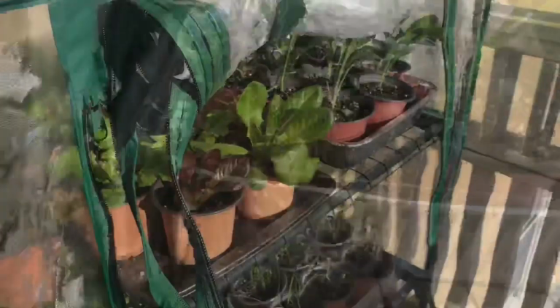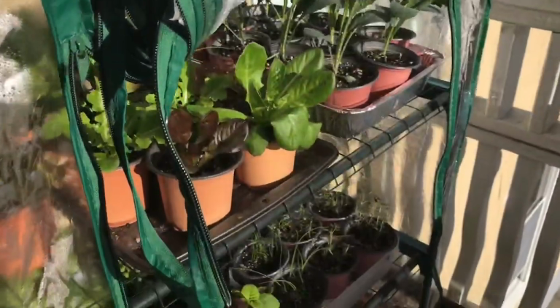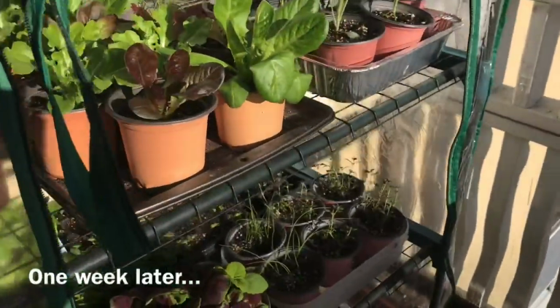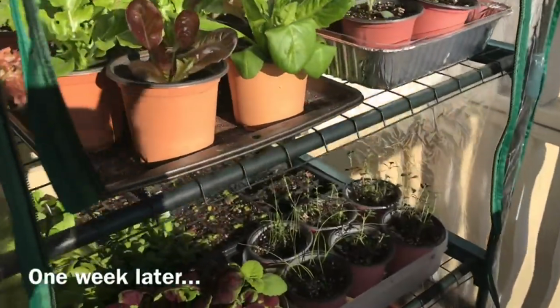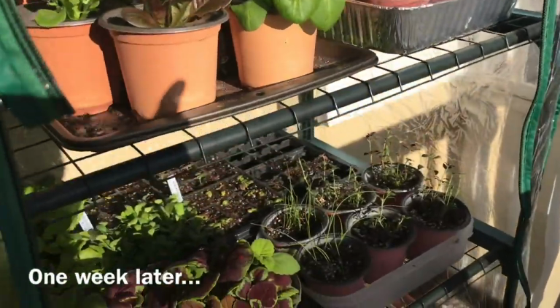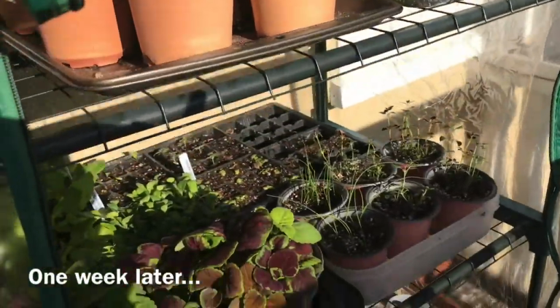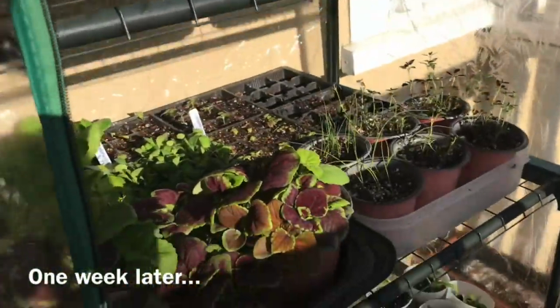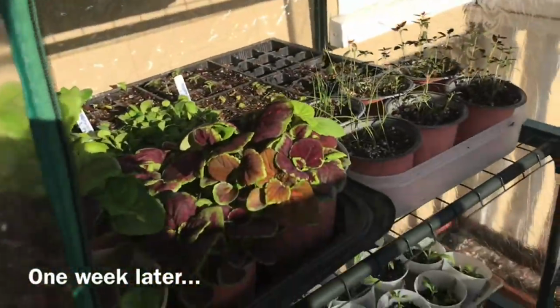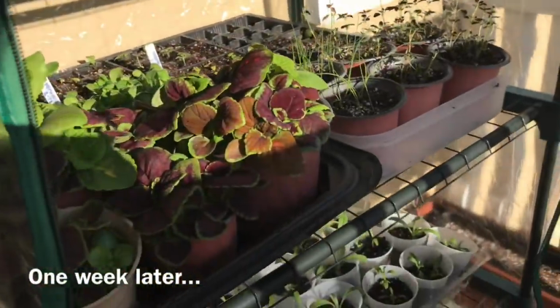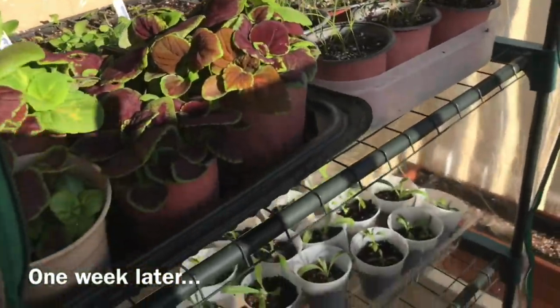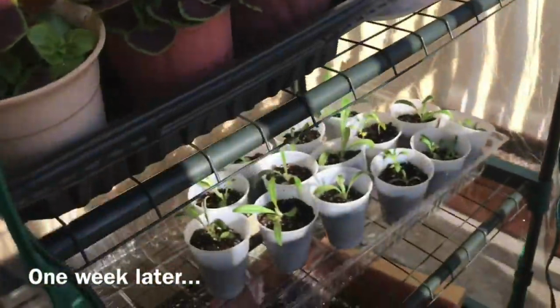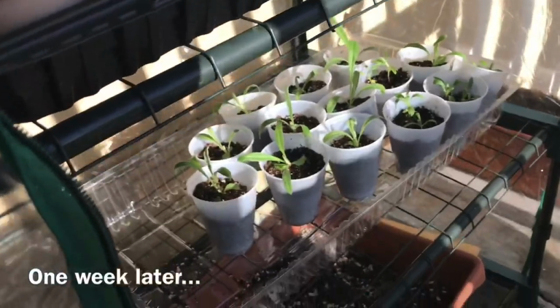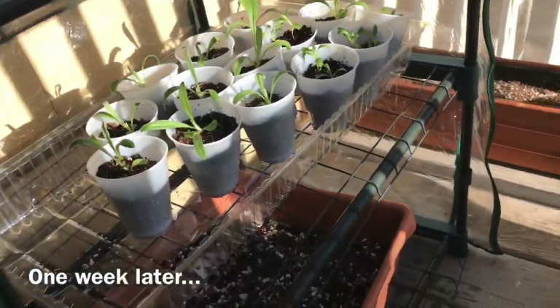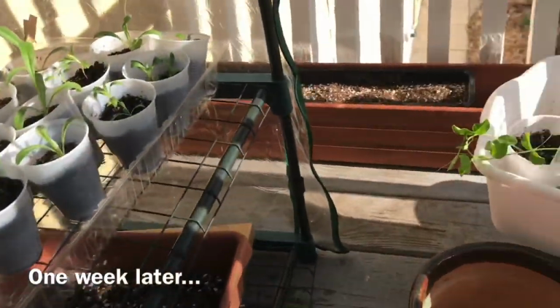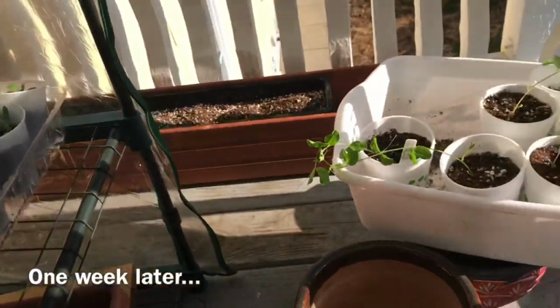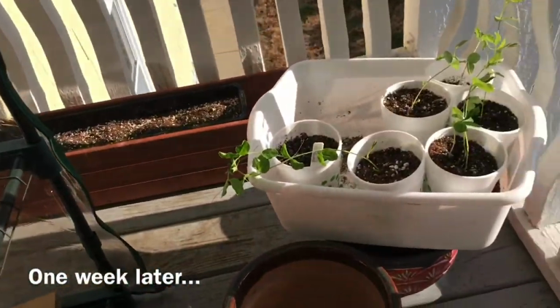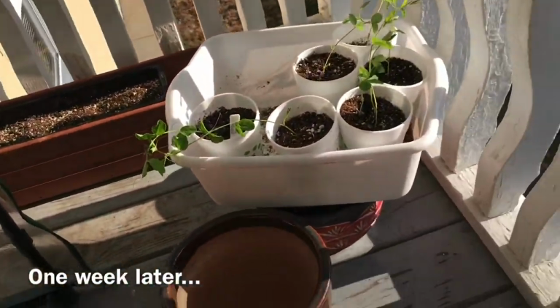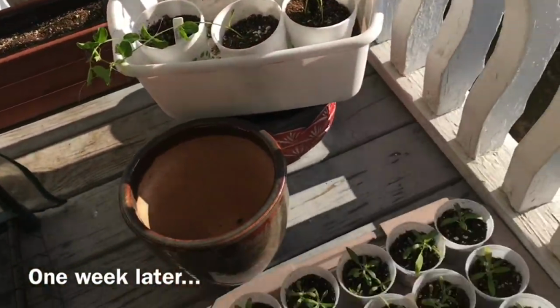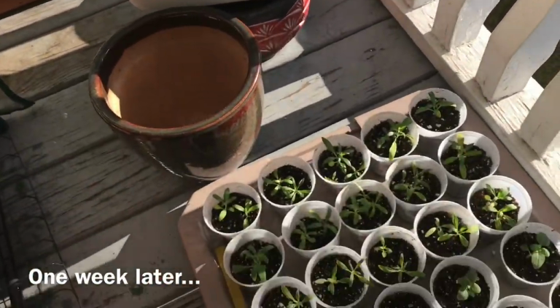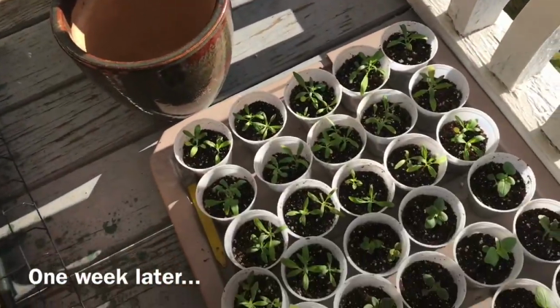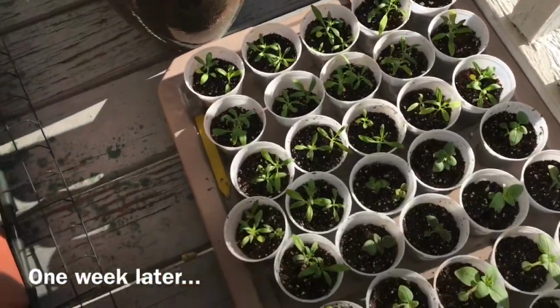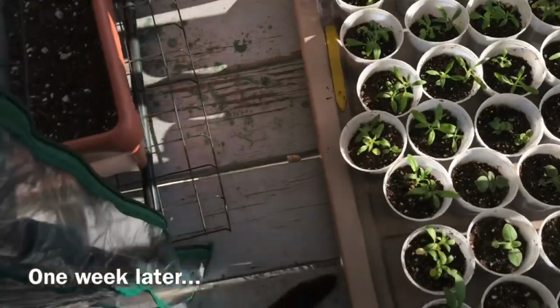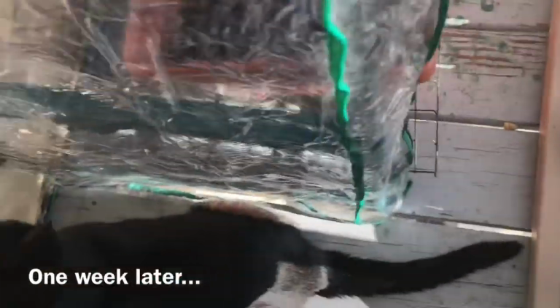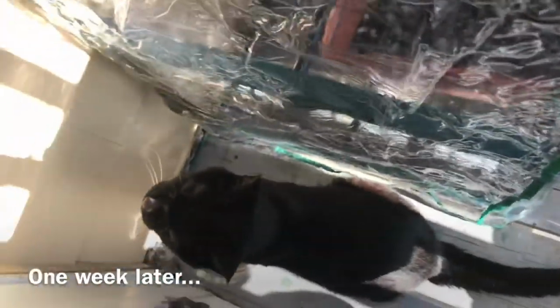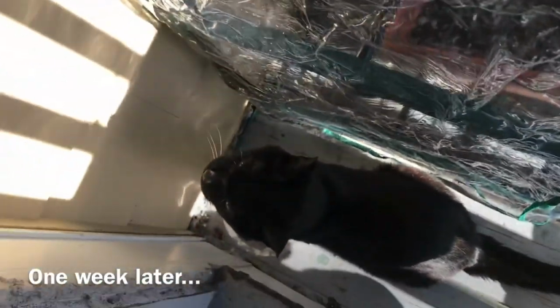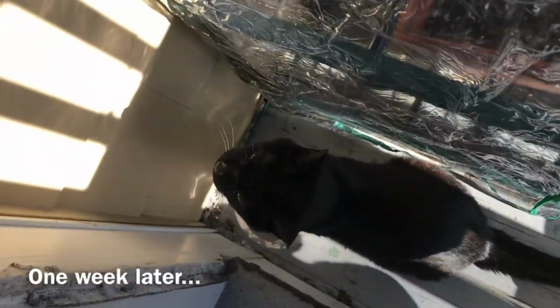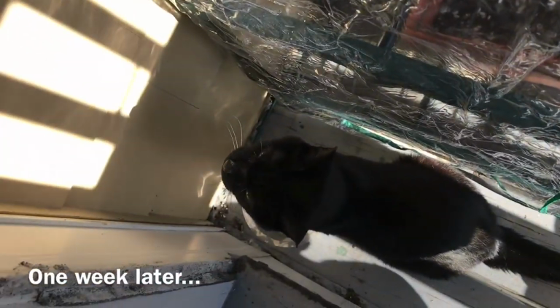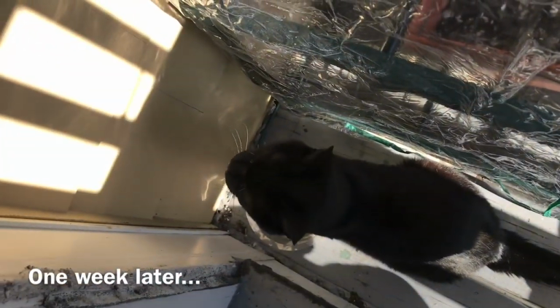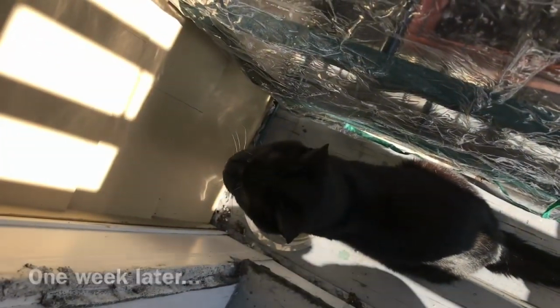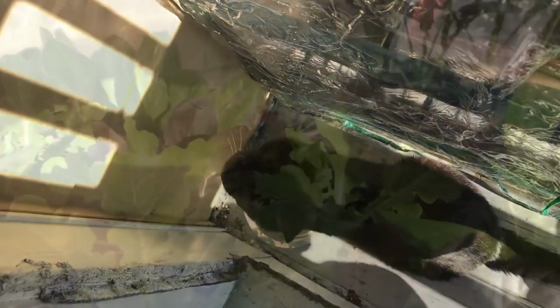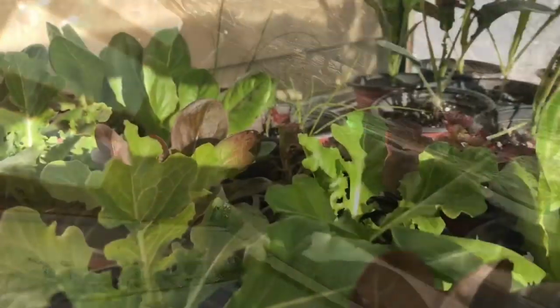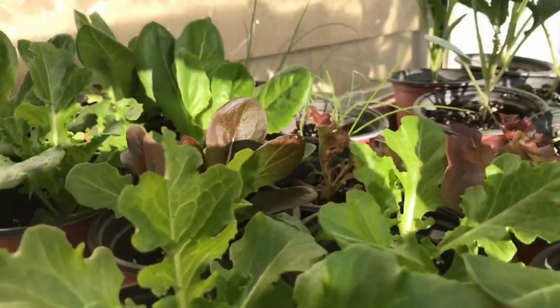Everything is pretty much acclimated now, so you'll see how they grow over the next few weeks. I'm just working on getting these guys comfortable with being outside — and cats are definitely comfortable being outside.